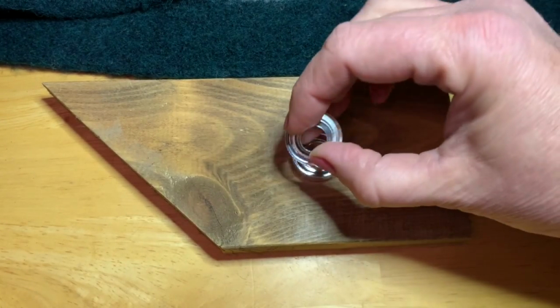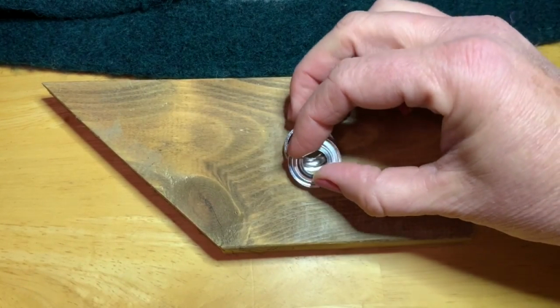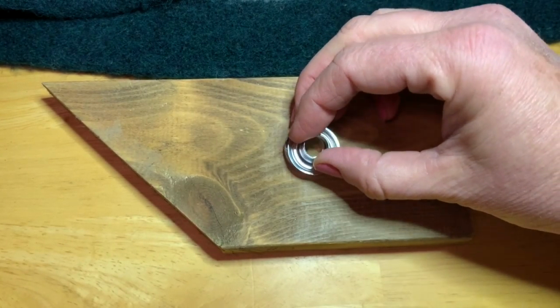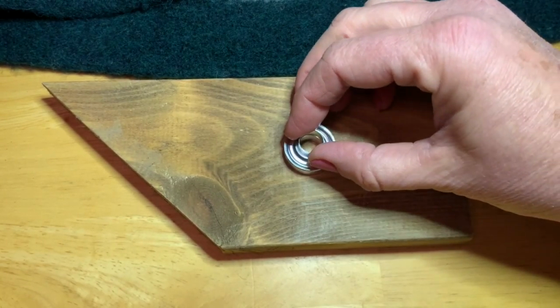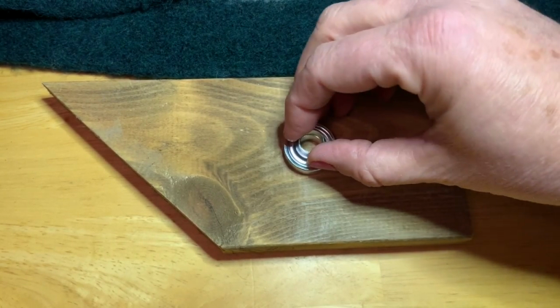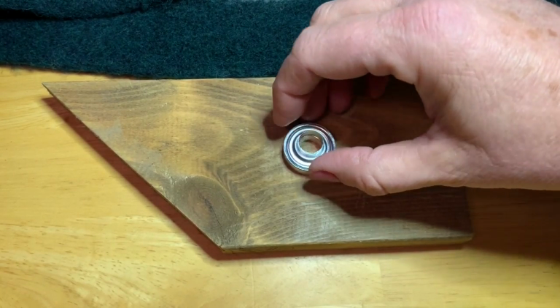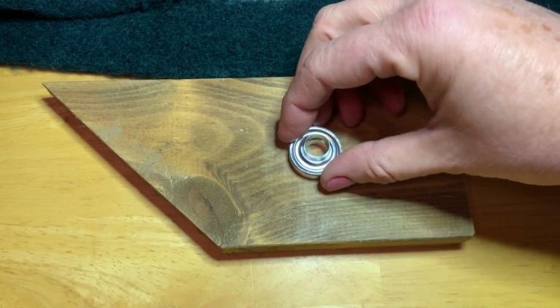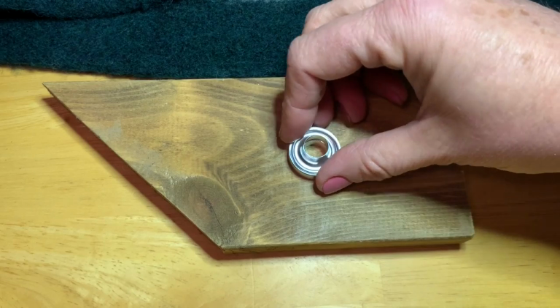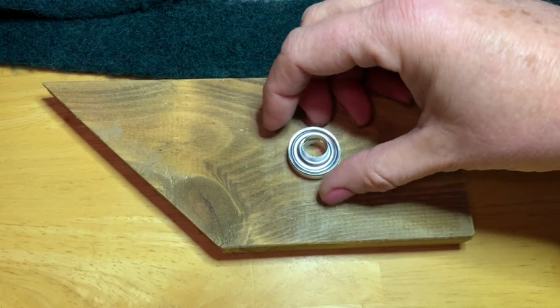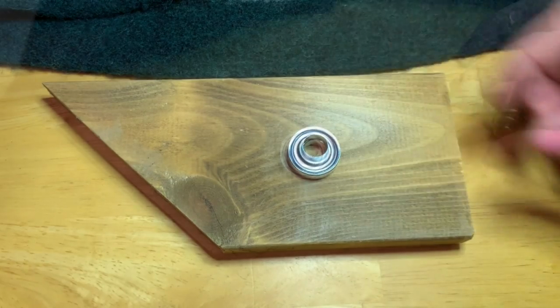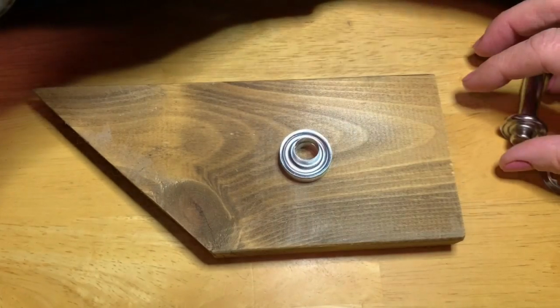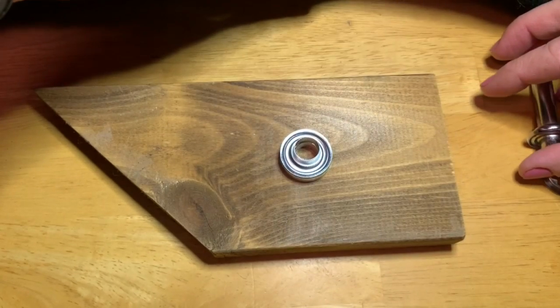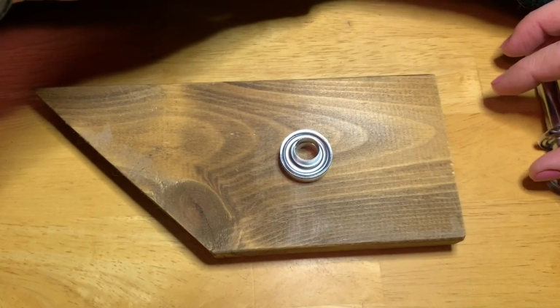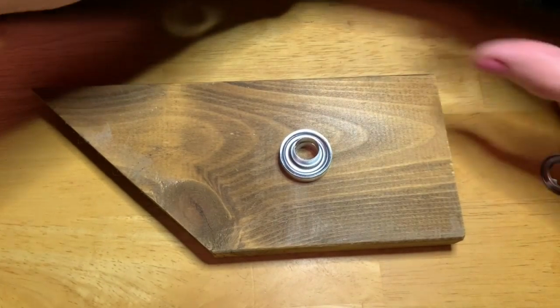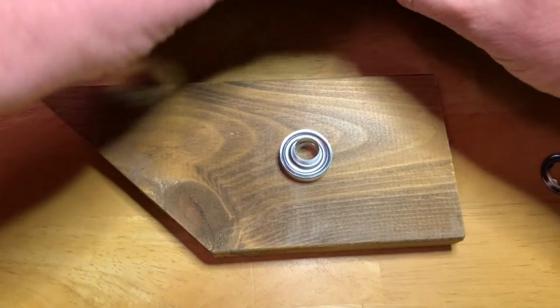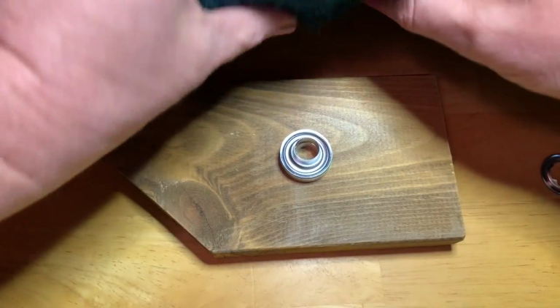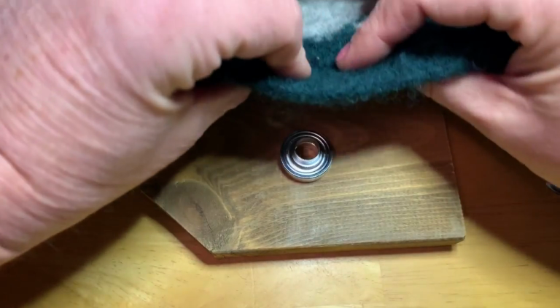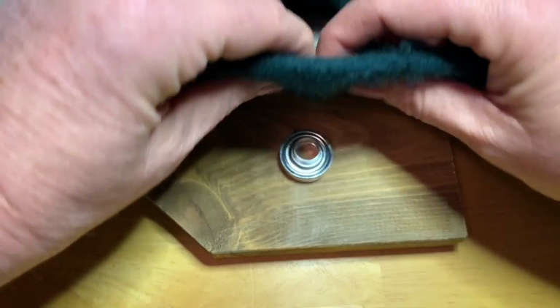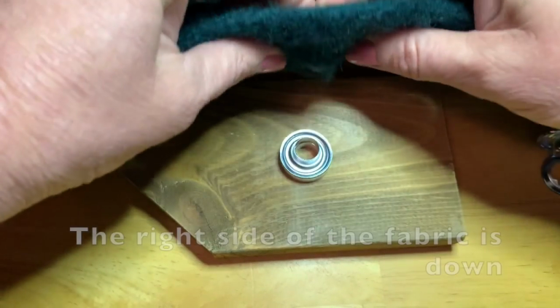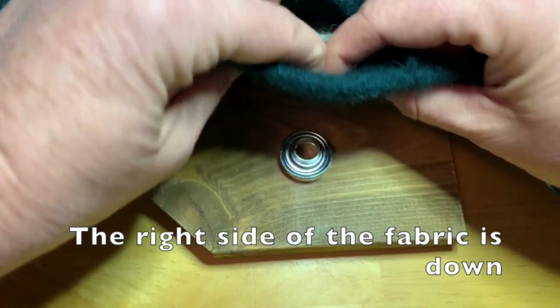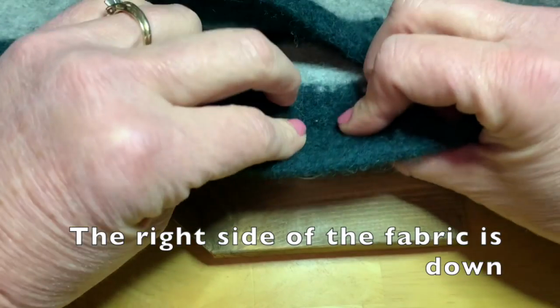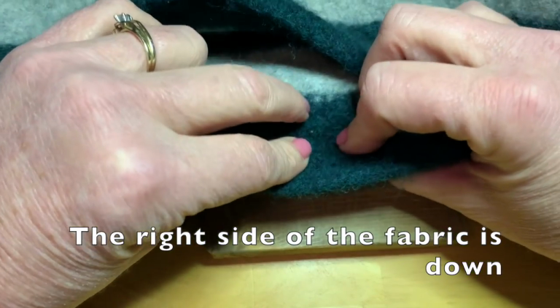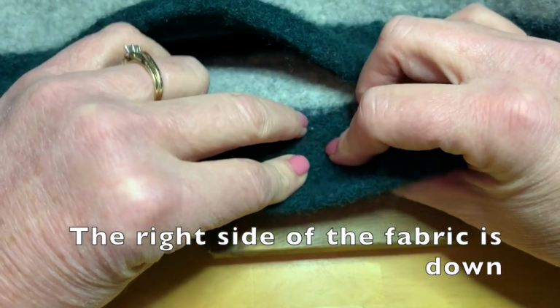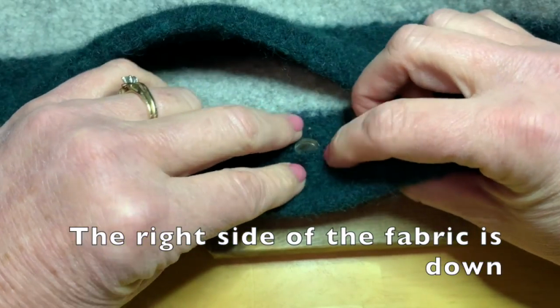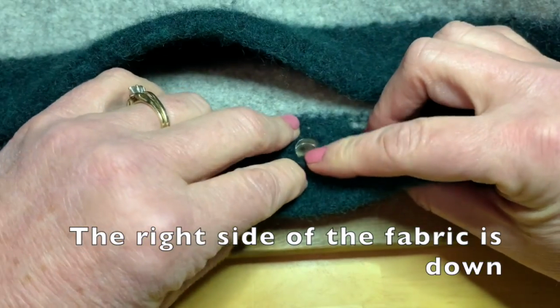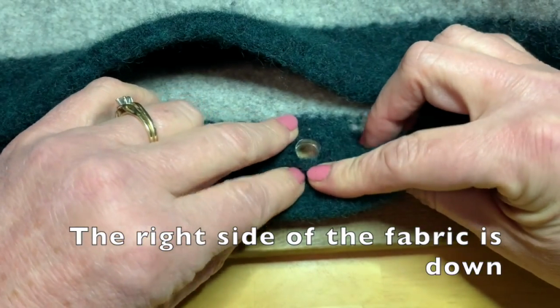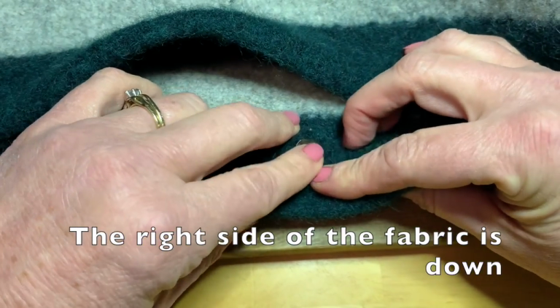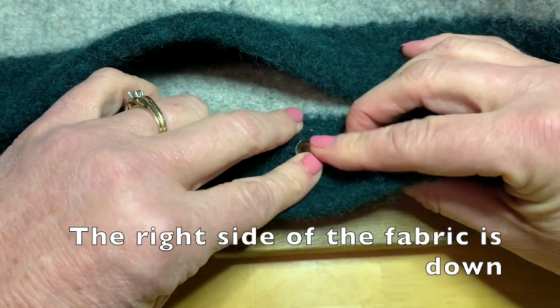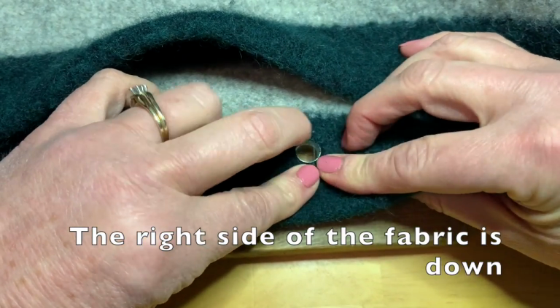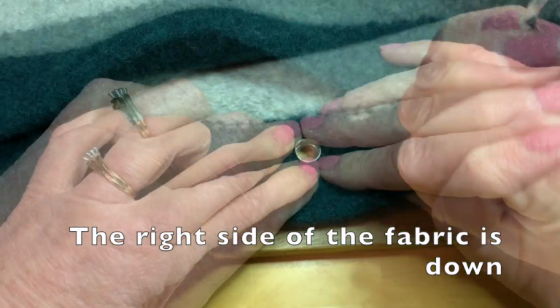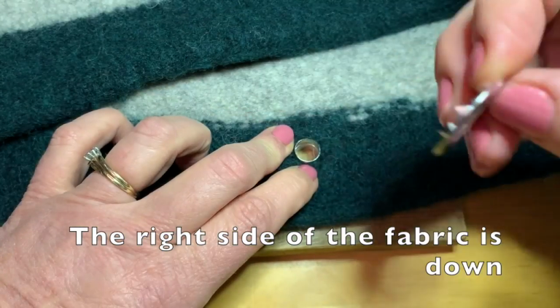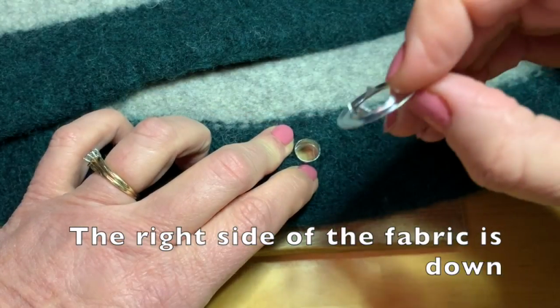Put the front part of the grommet on top of the anvil. Then we're going to position our bag over top of that and put the grommet through one of the buttonholes.